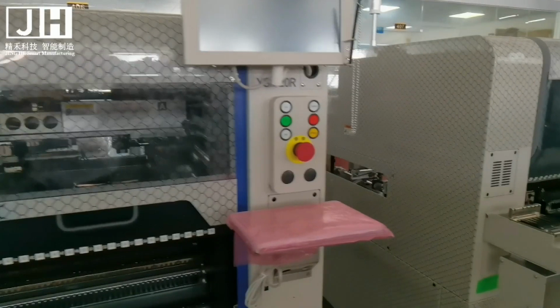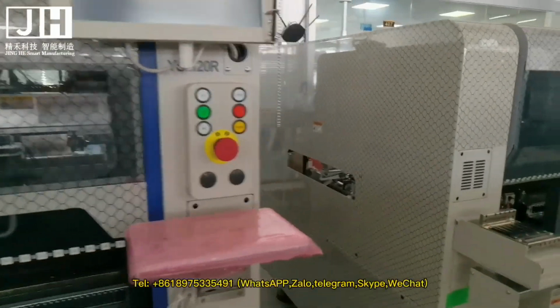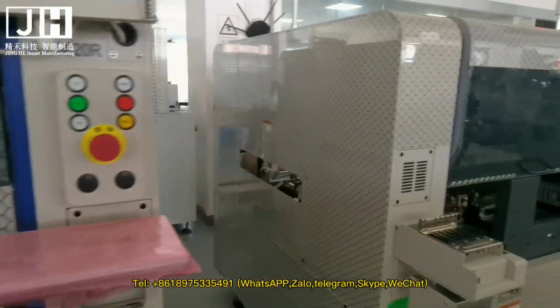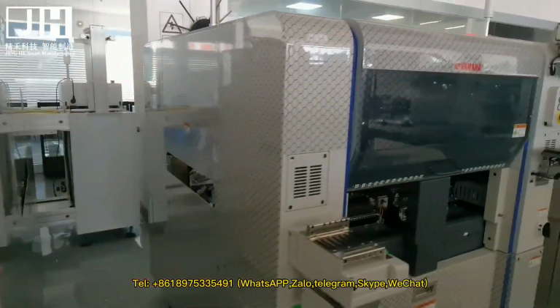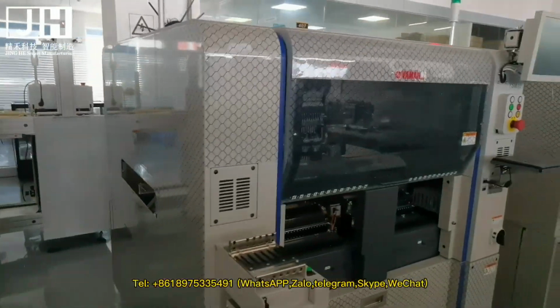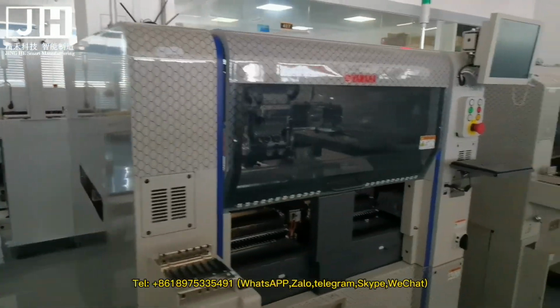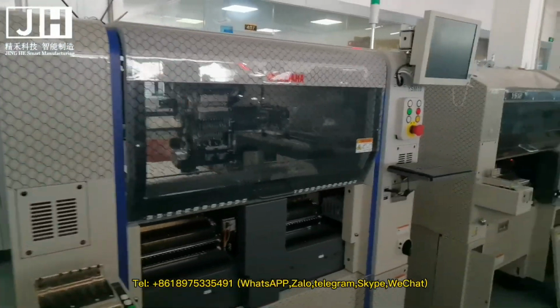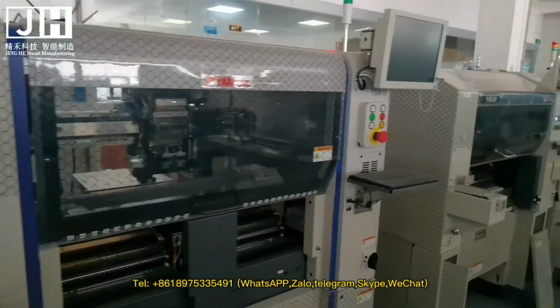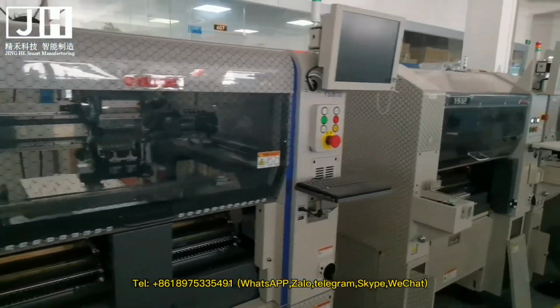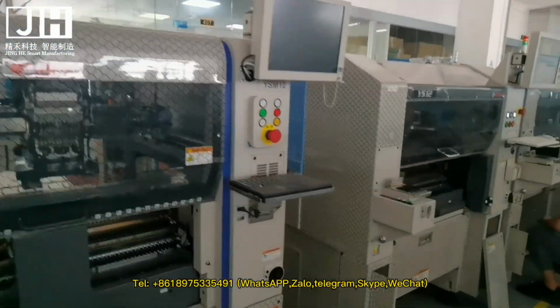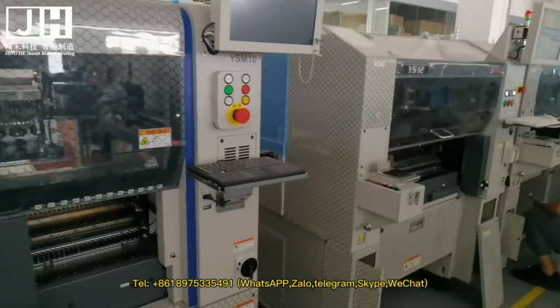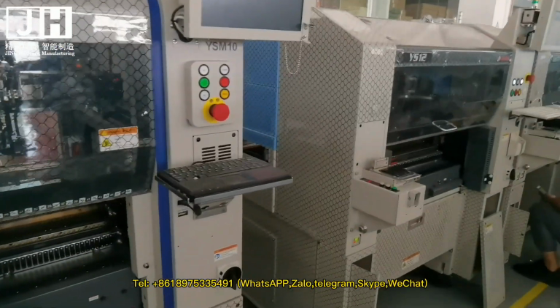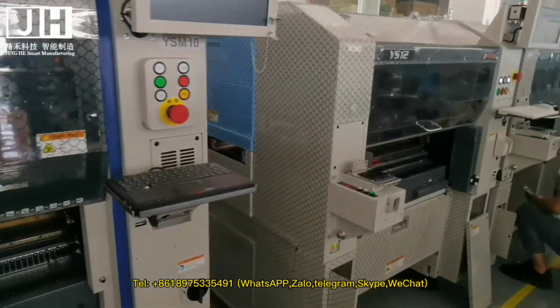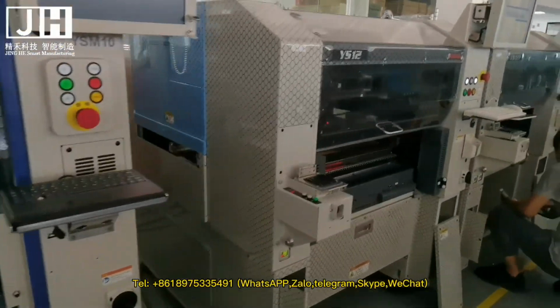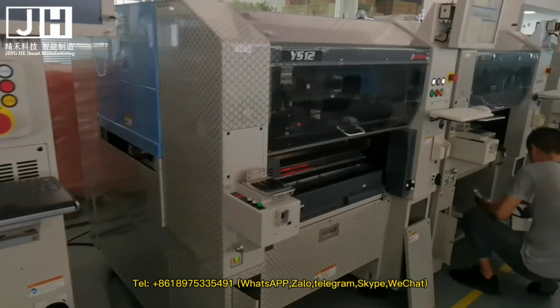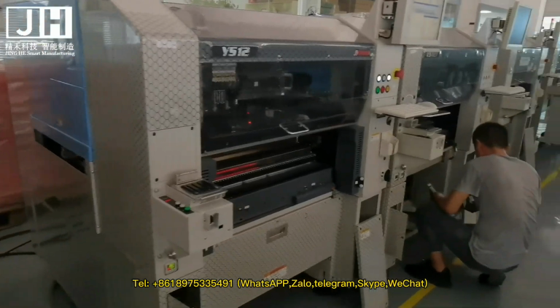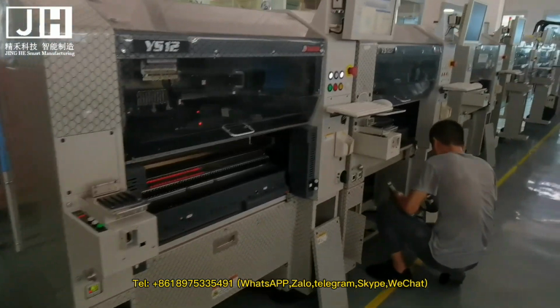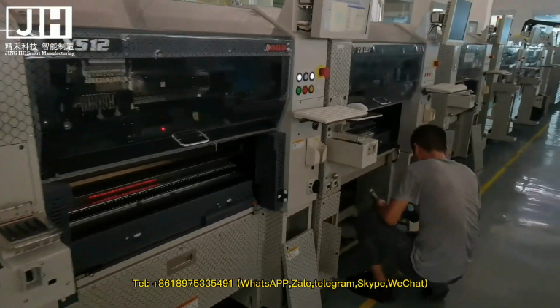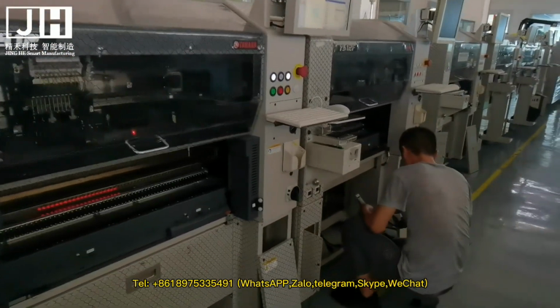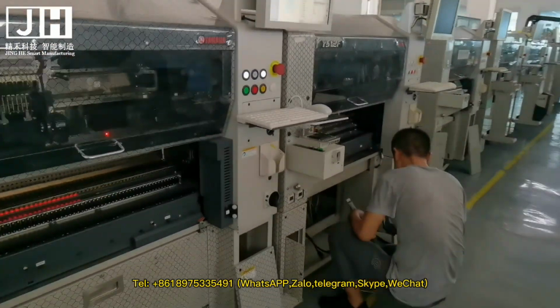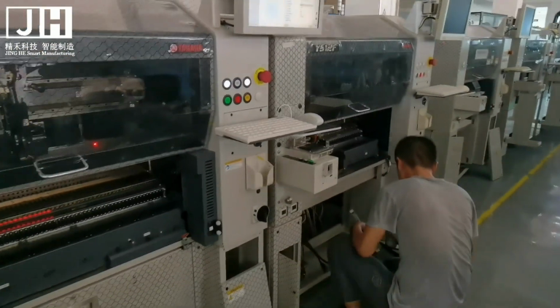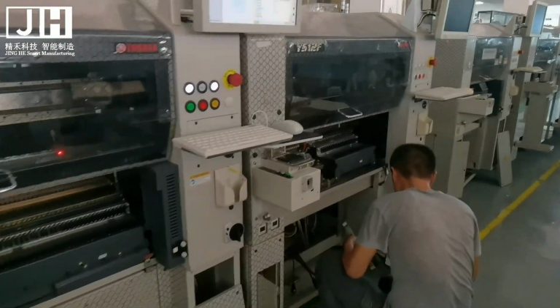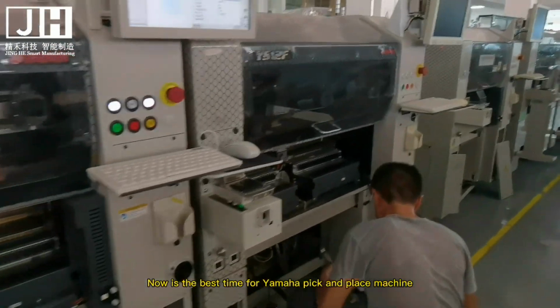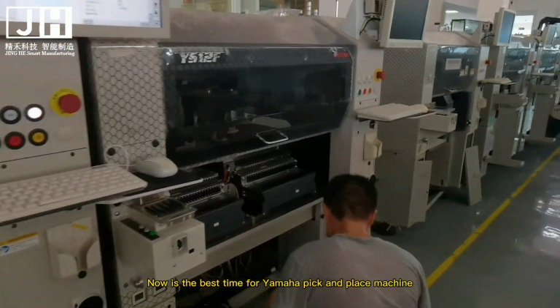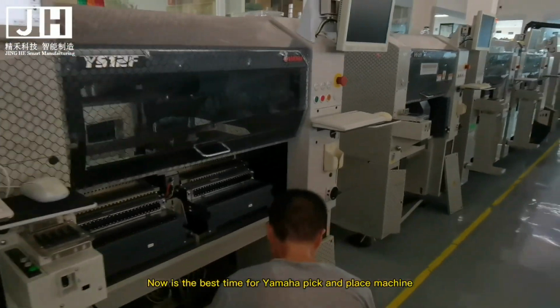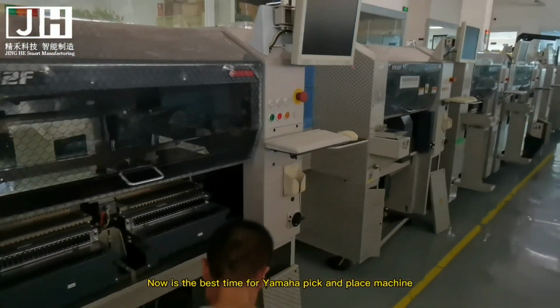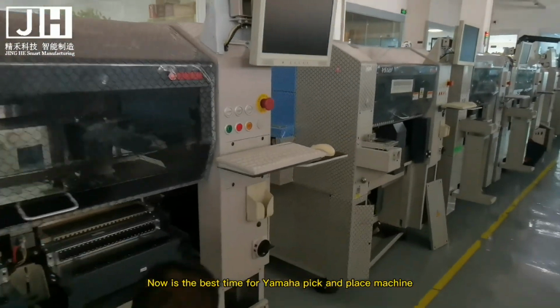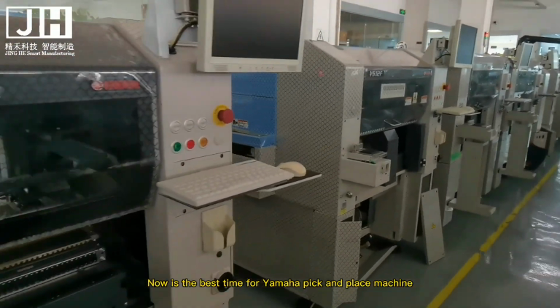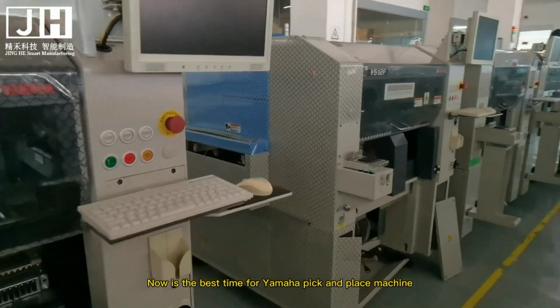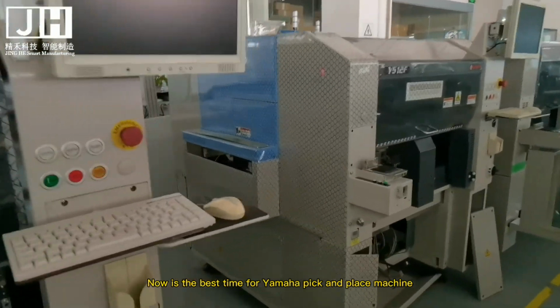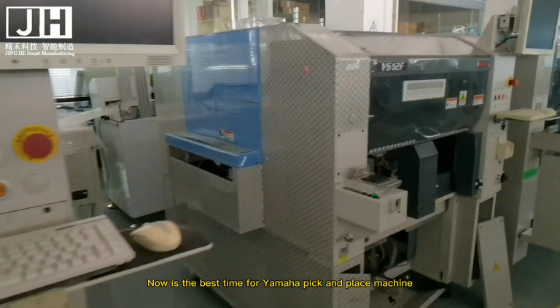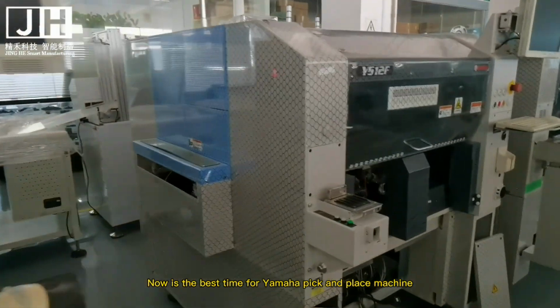Tel: 861-8975-335491. WhatsApp, Zolo, Telegram, Skype, WeChat. Now is the best time to buy a Yamaha pick and place machine.